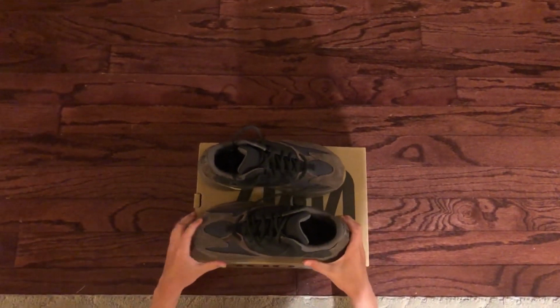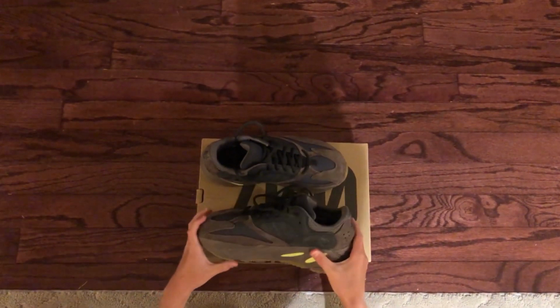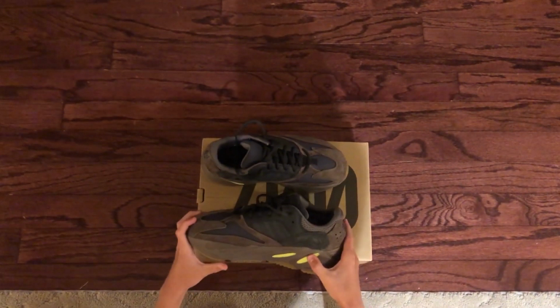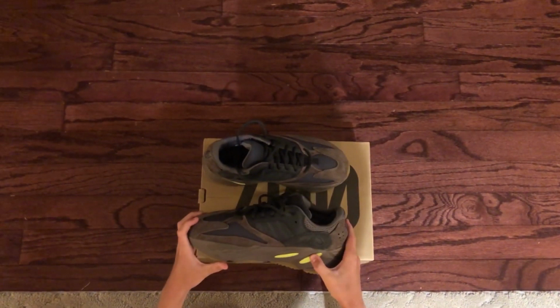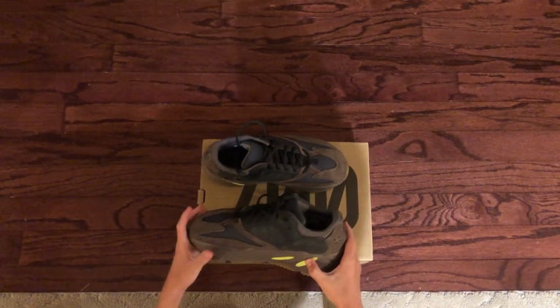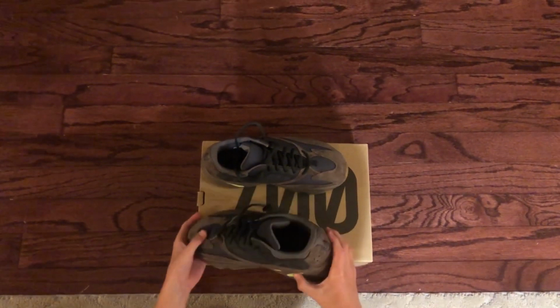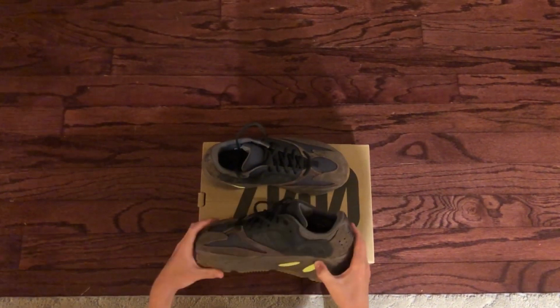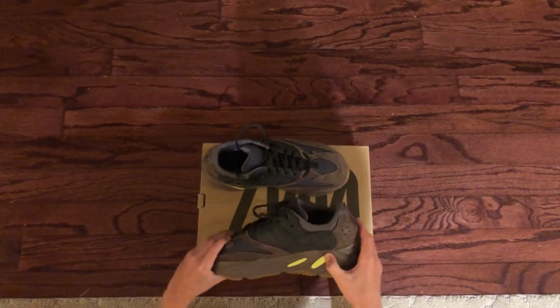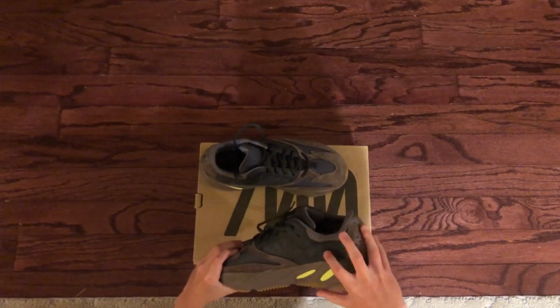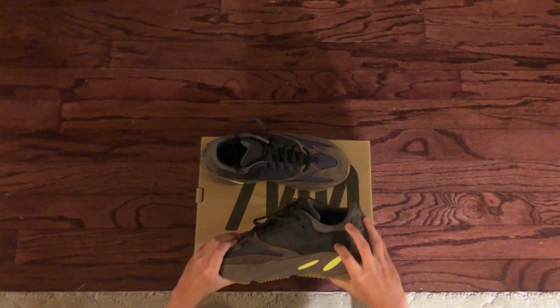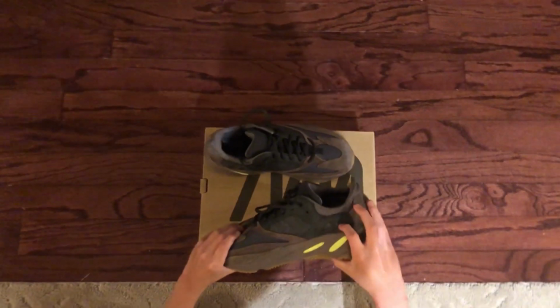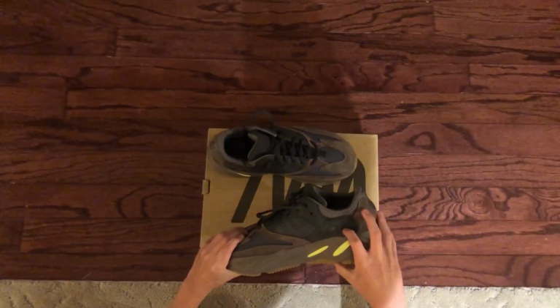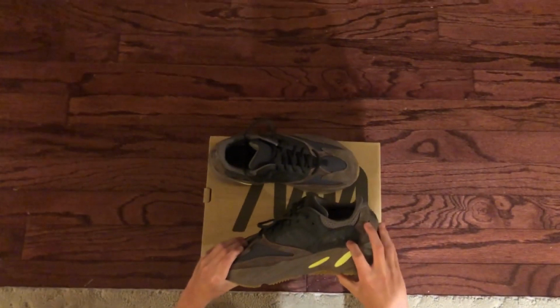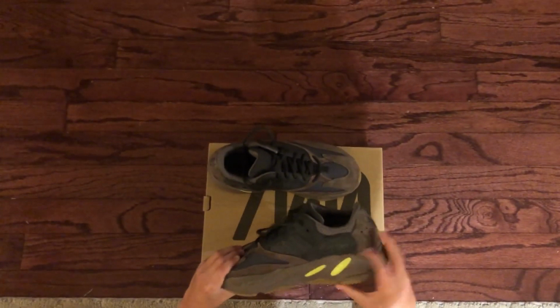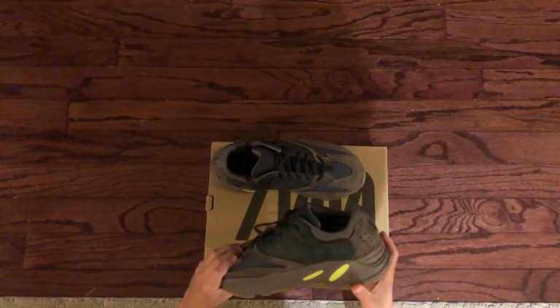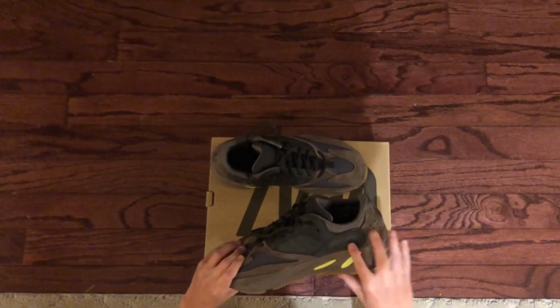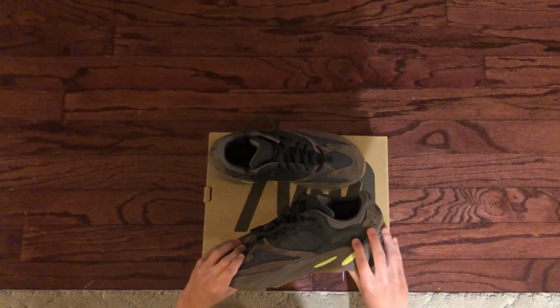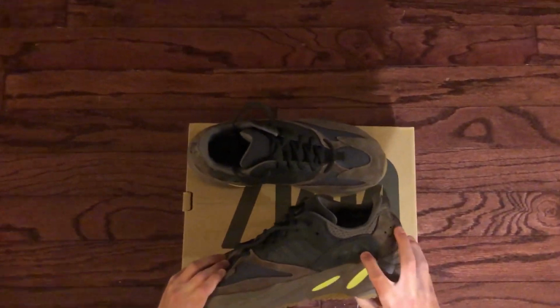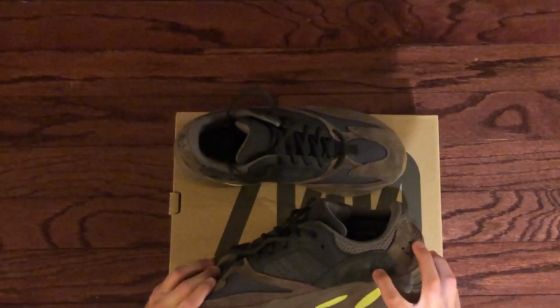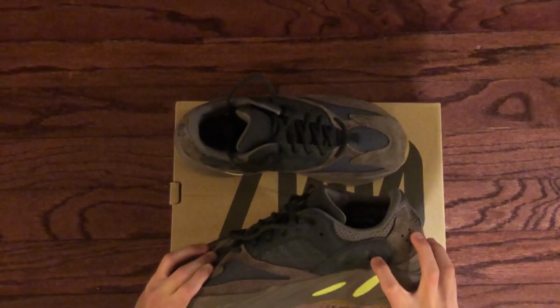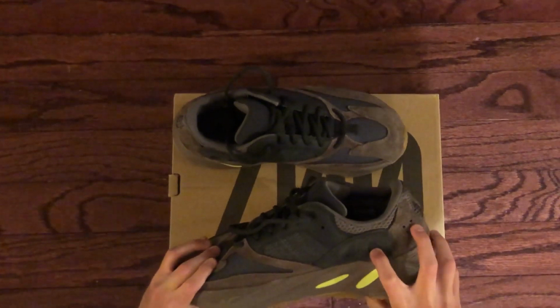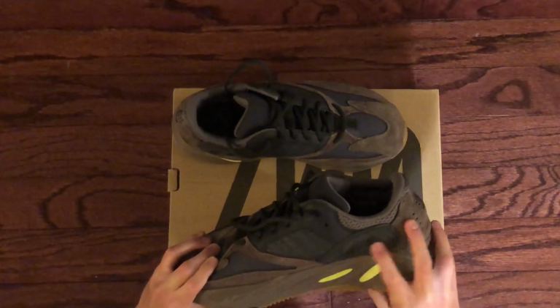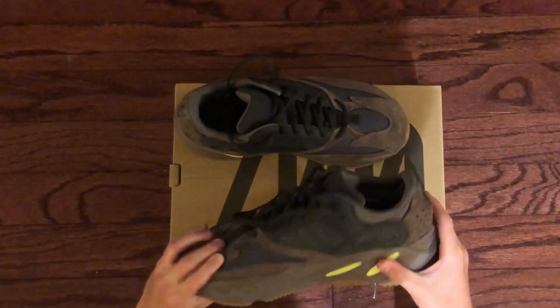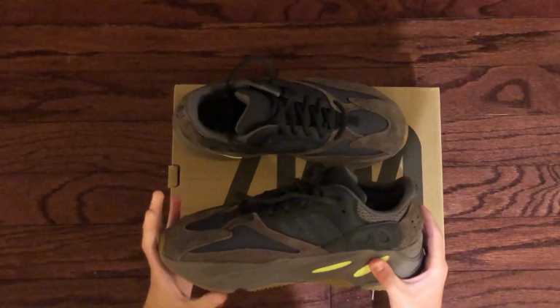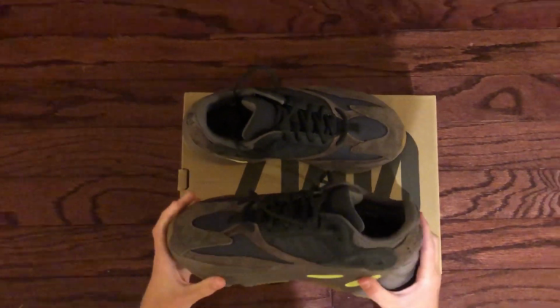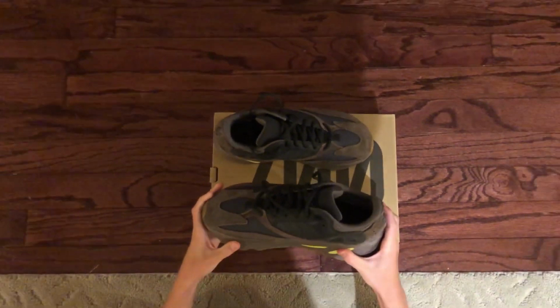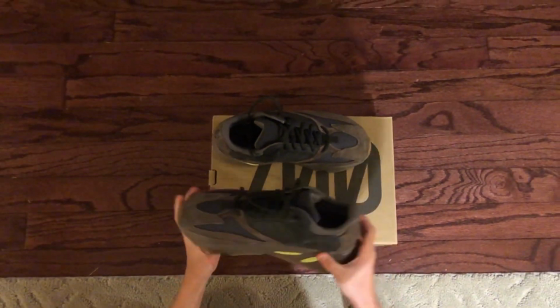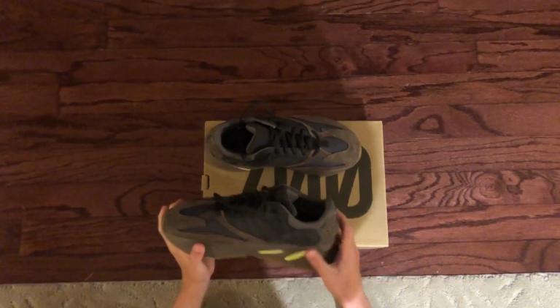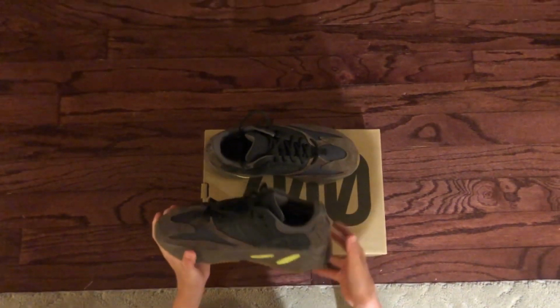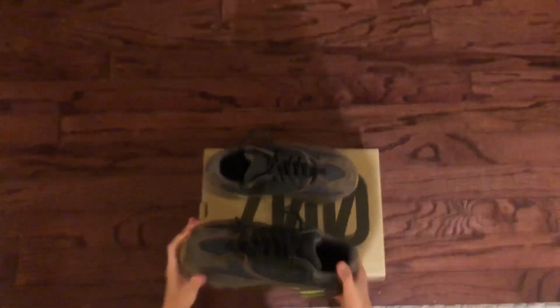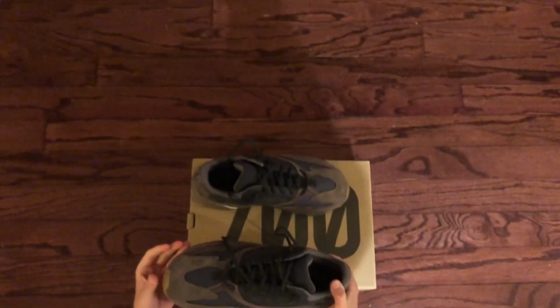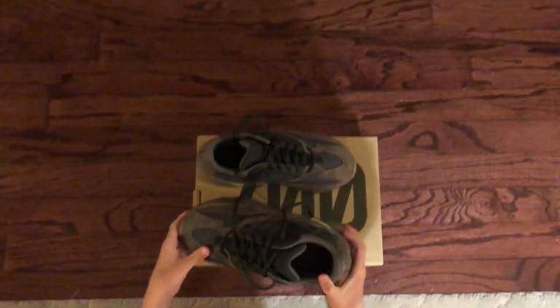The shoe is really nice overall. I forgot to mention, but this is also reflective — I just noticed that right here. And these two little holes are also reflective, so that would be reflective at night, obviously.